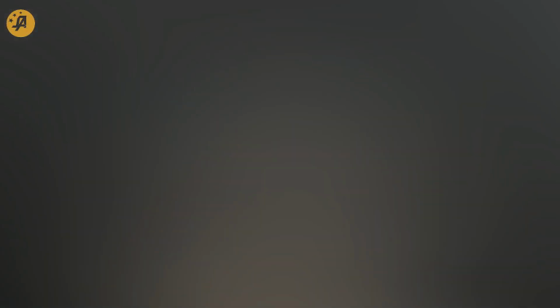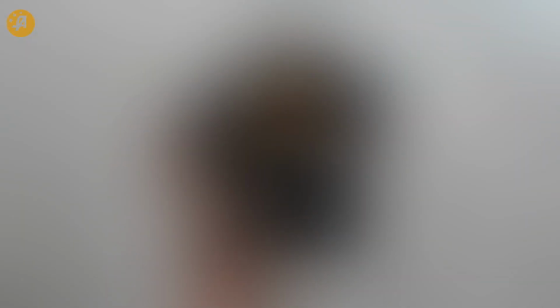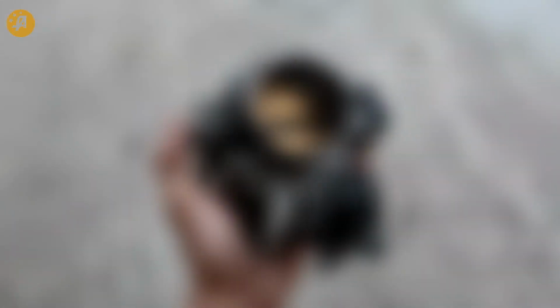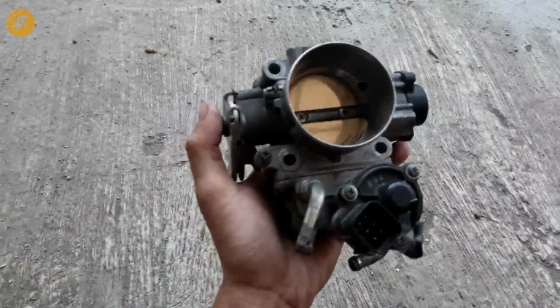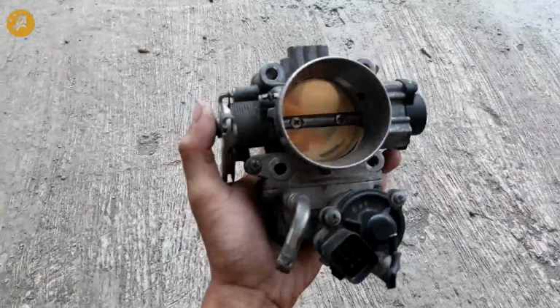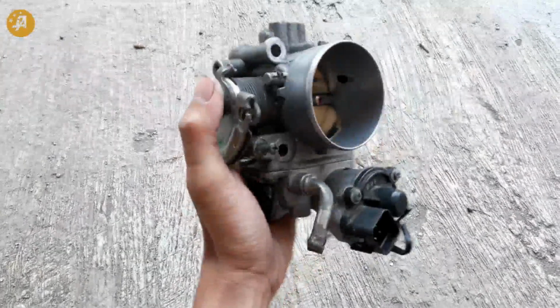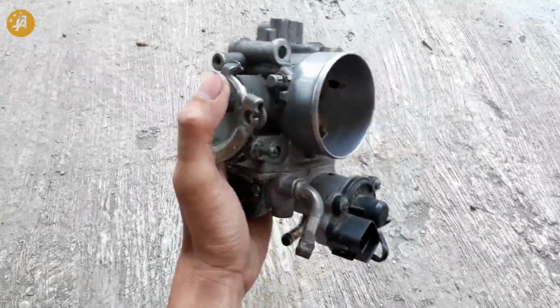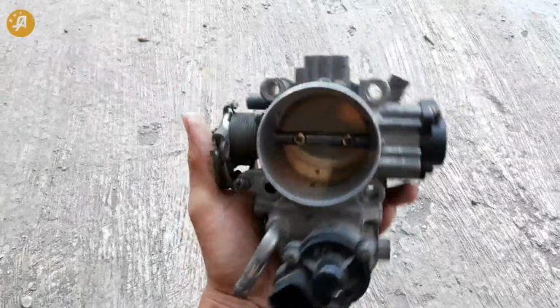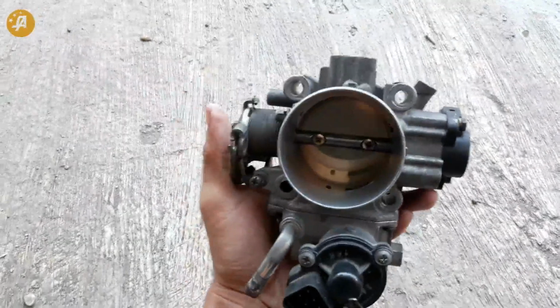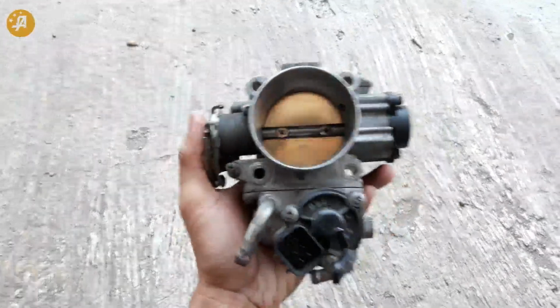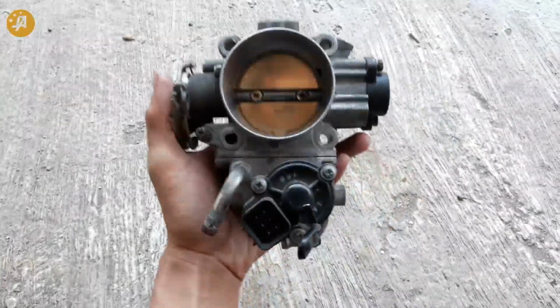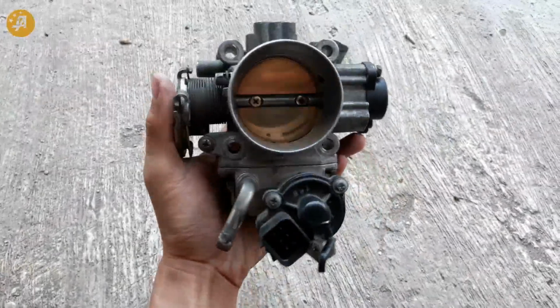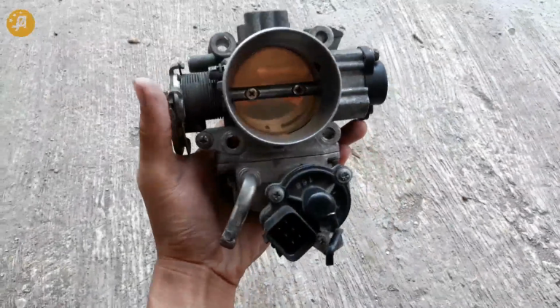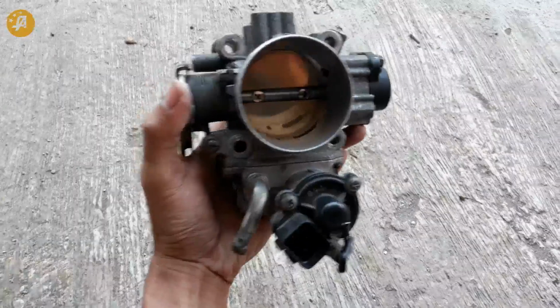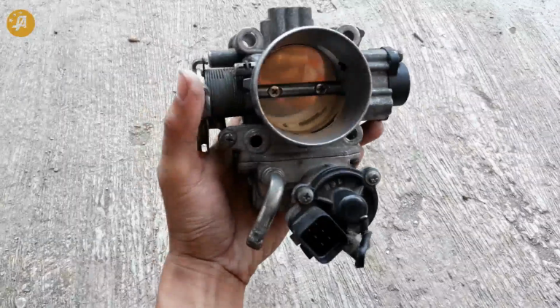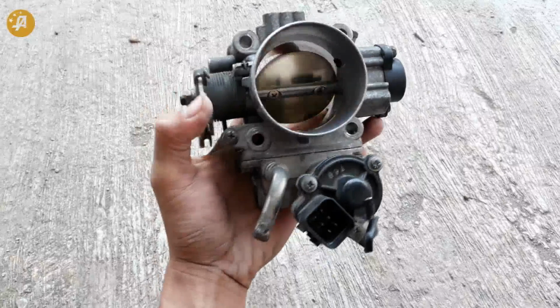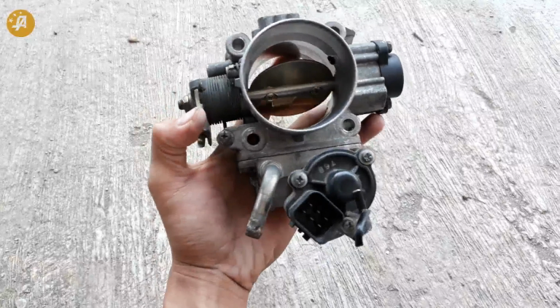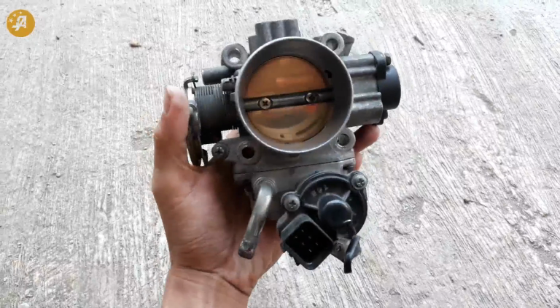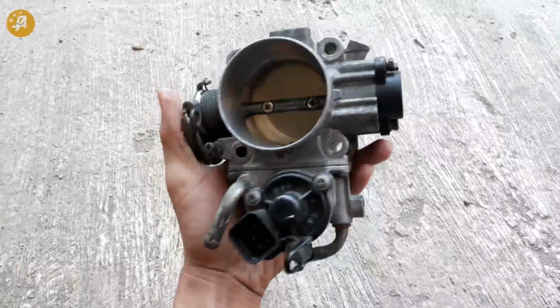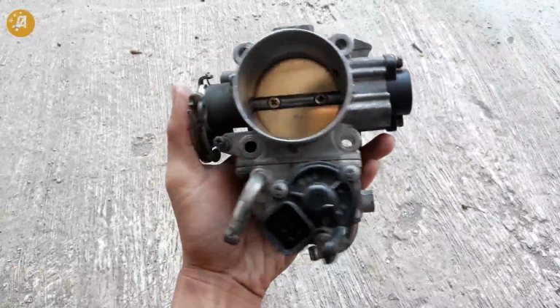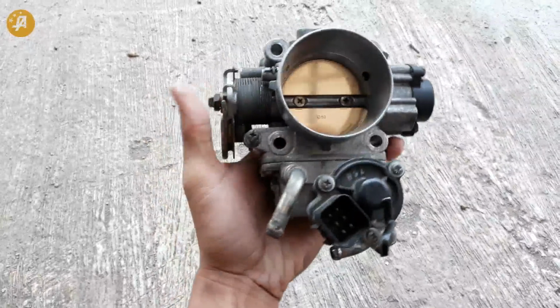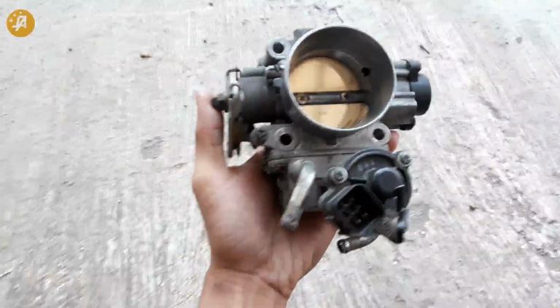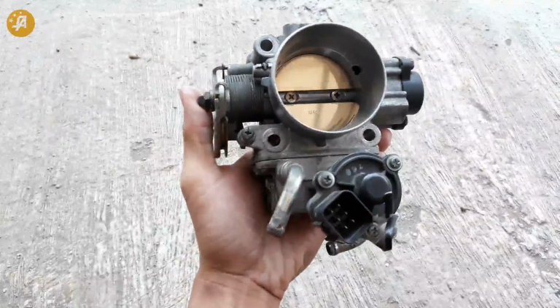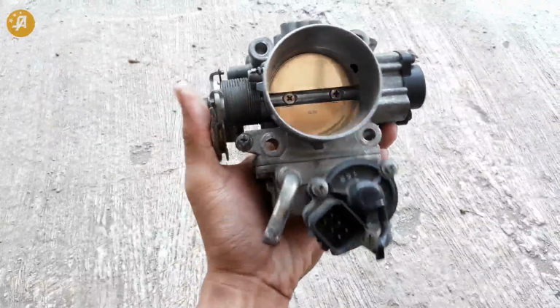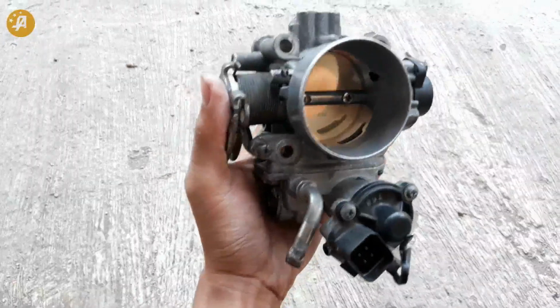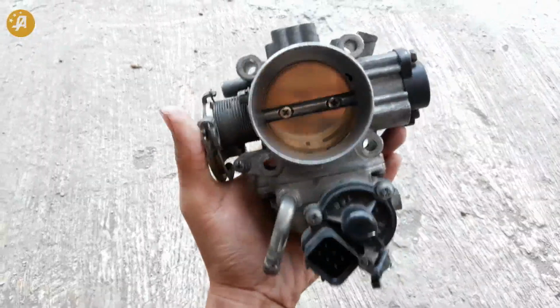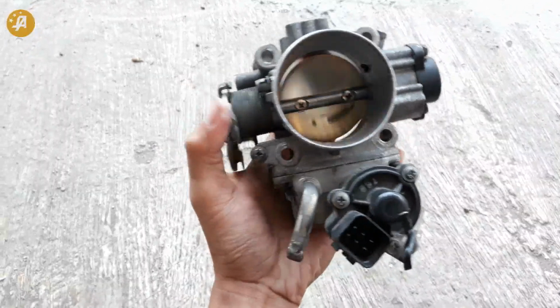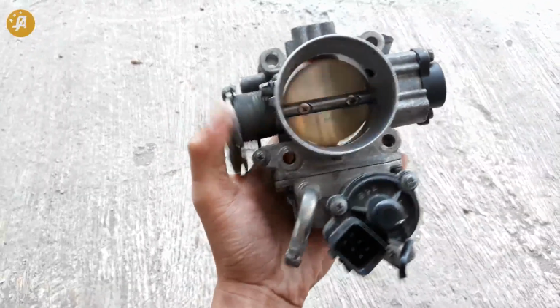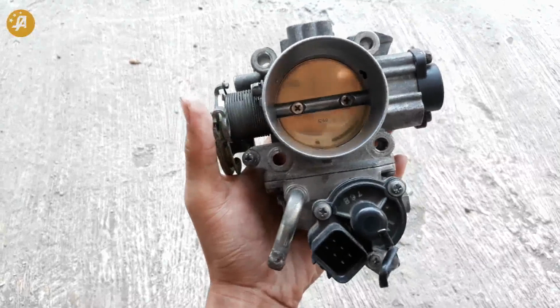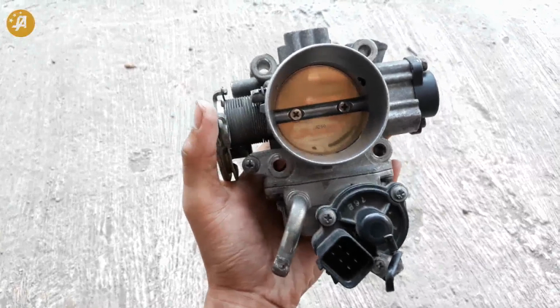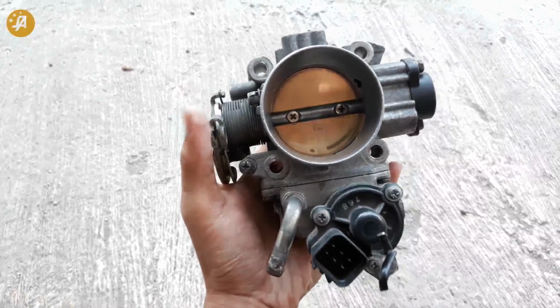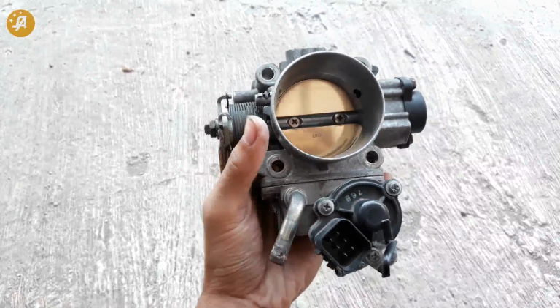Hey, selamat siang hari, guys. Kali ini, Shep's Automot sedang review throttle body EVO 6.